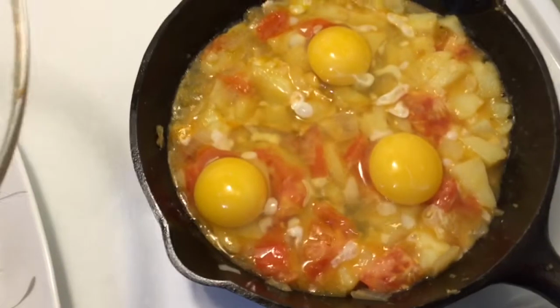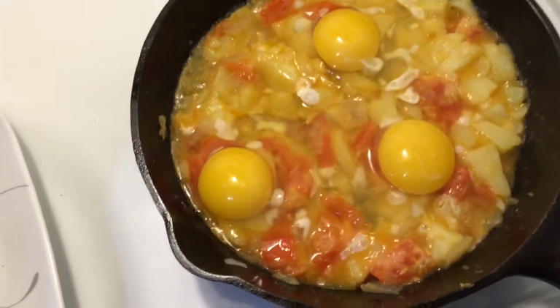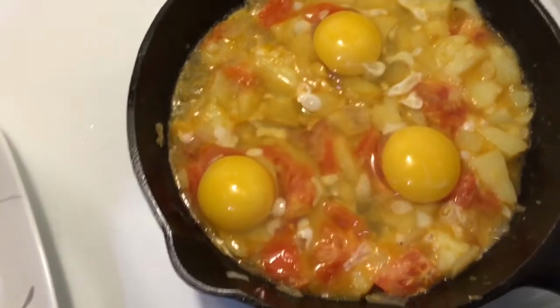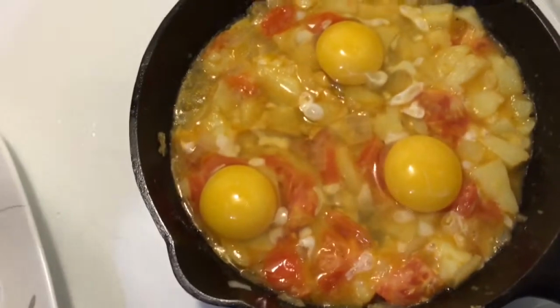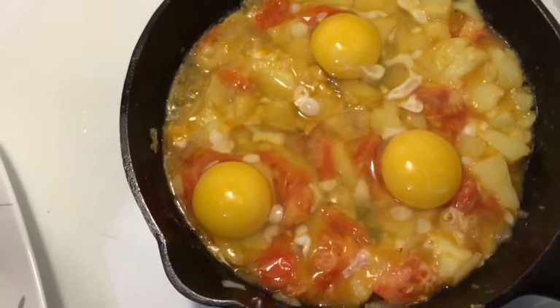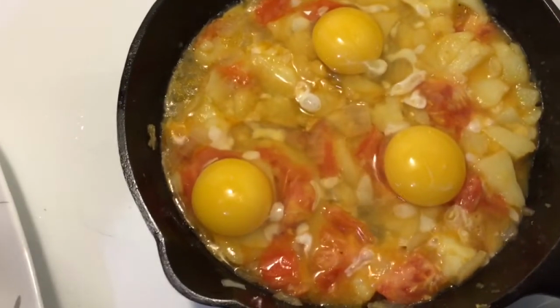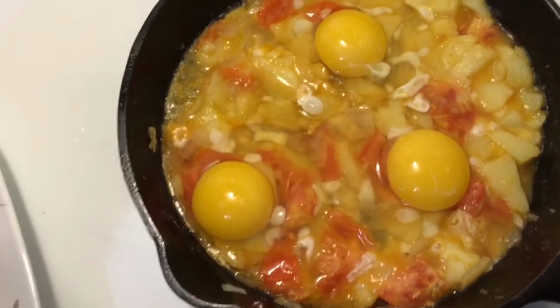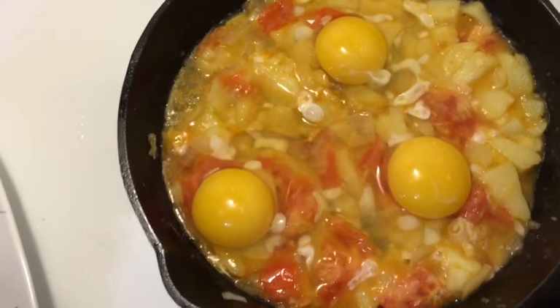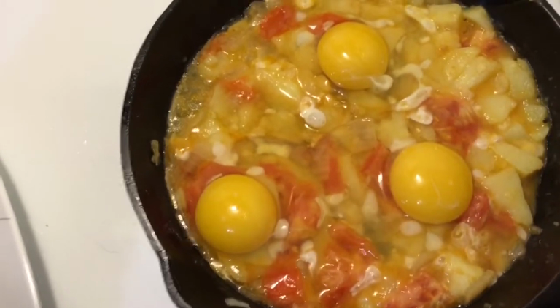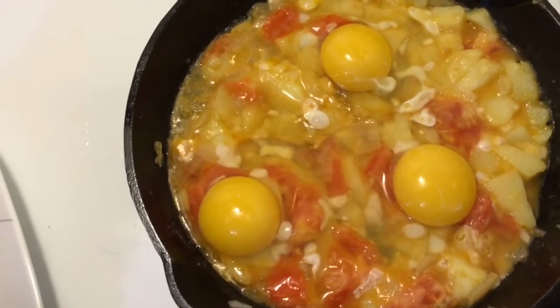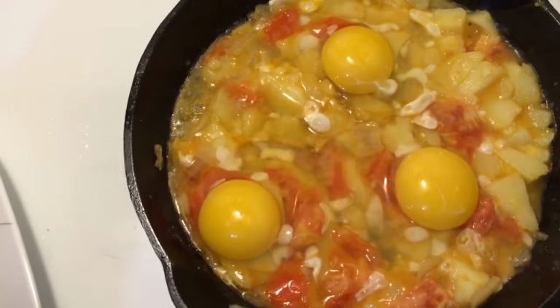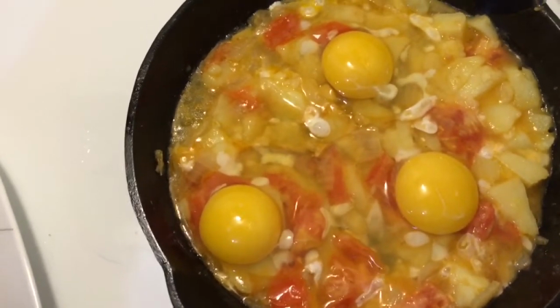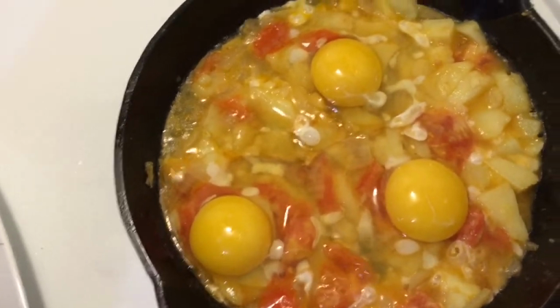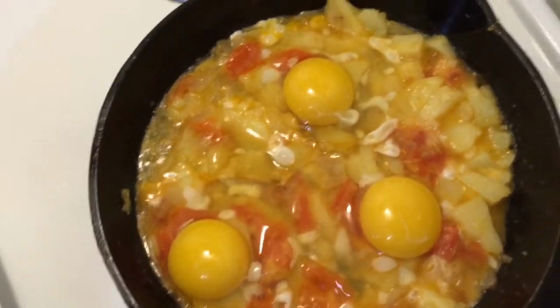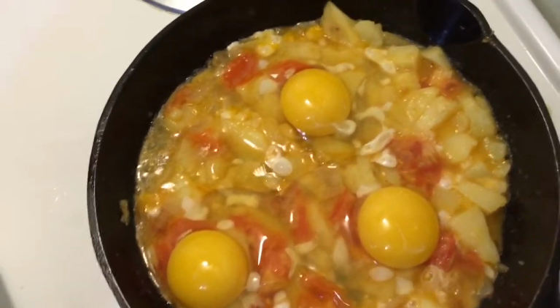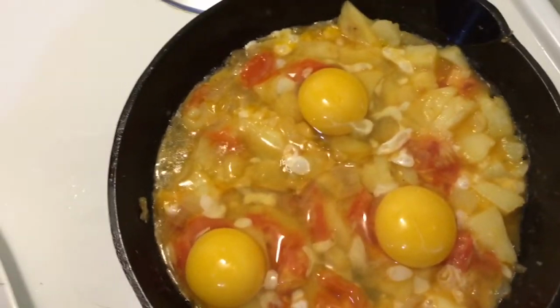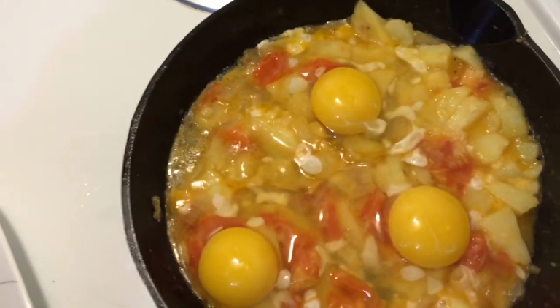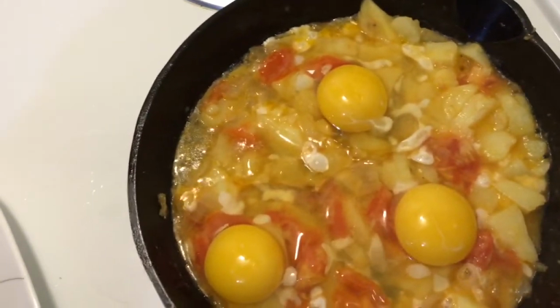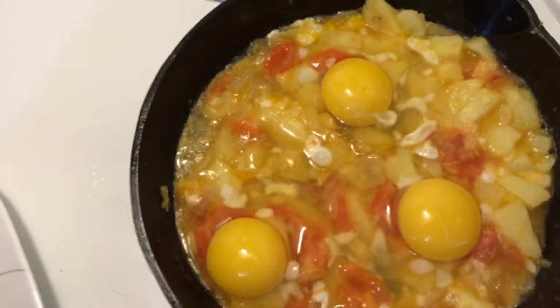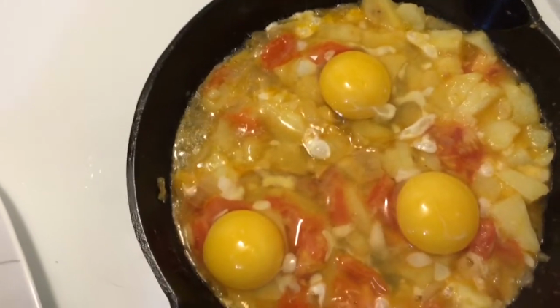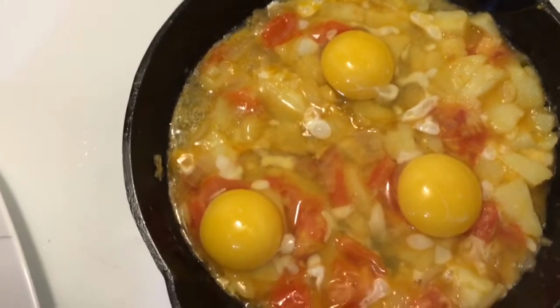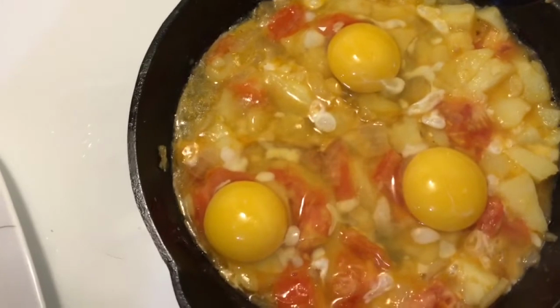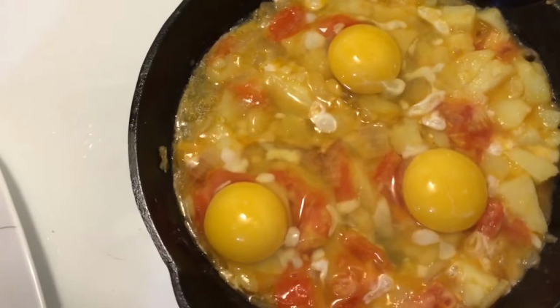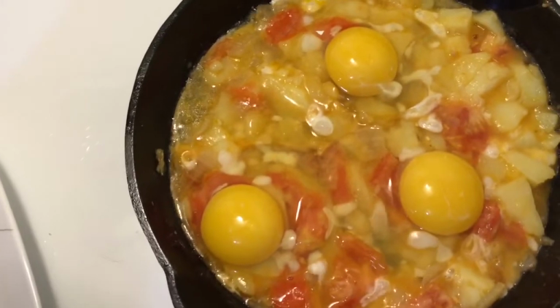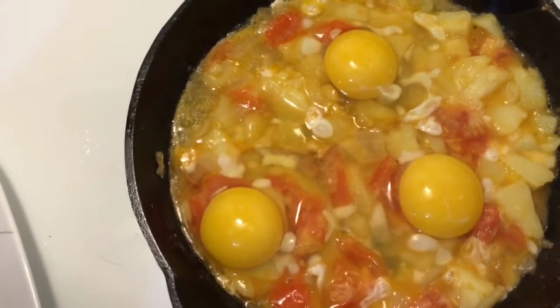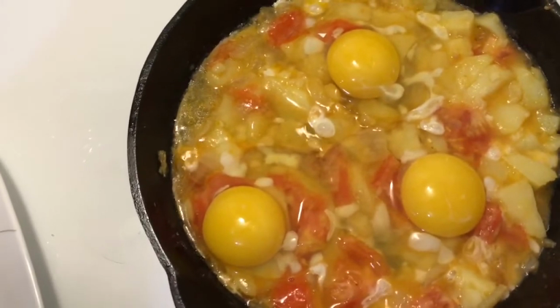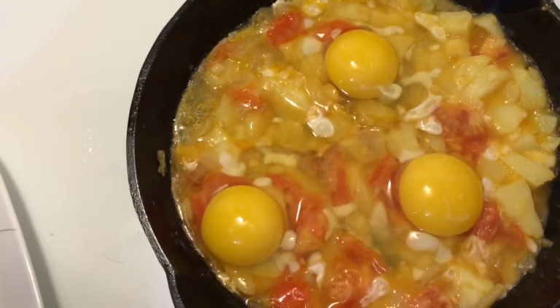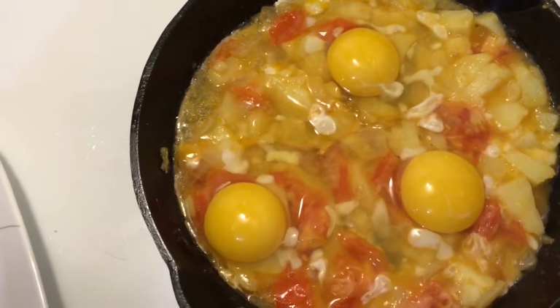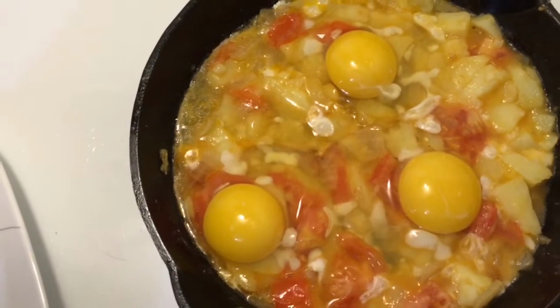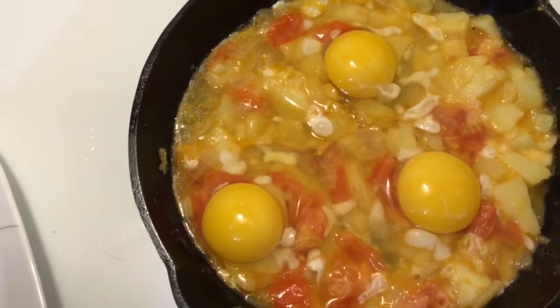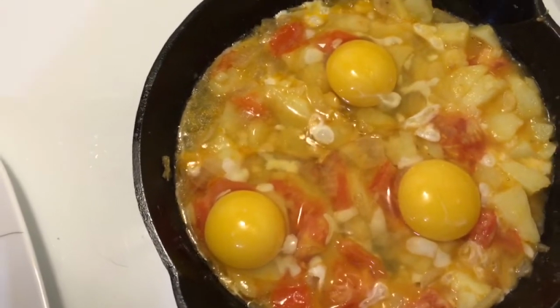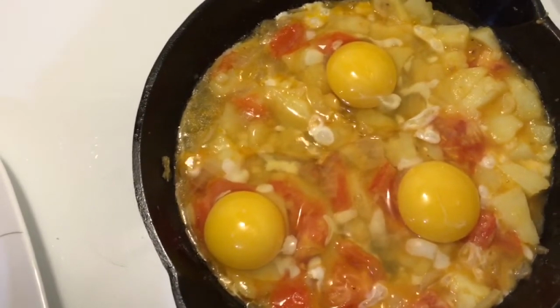As you can see, I got my eggs put in. Give this two to four minutes and it should be done.